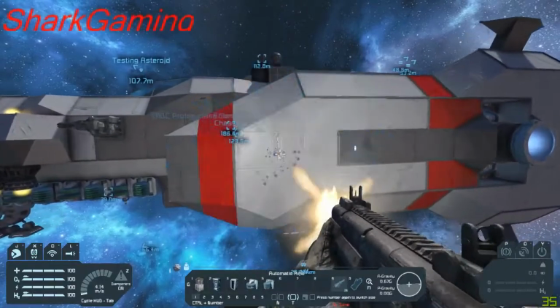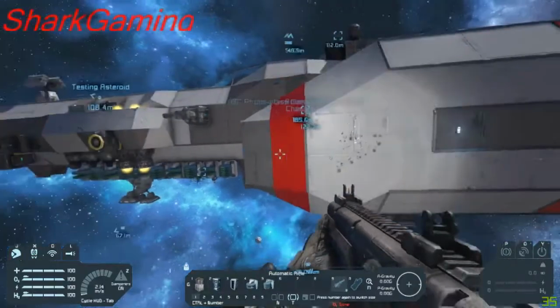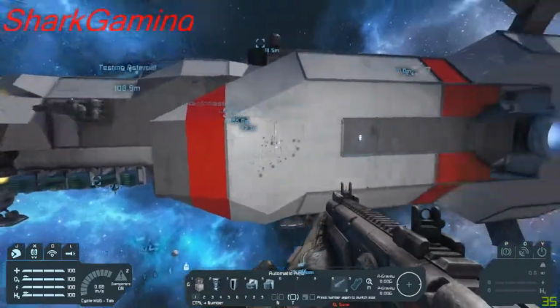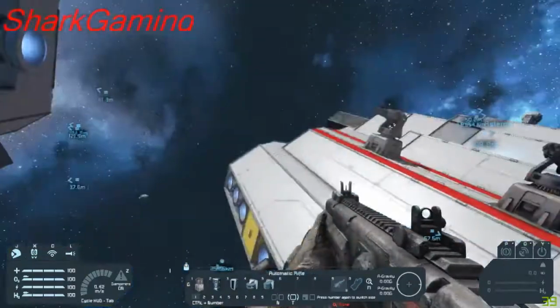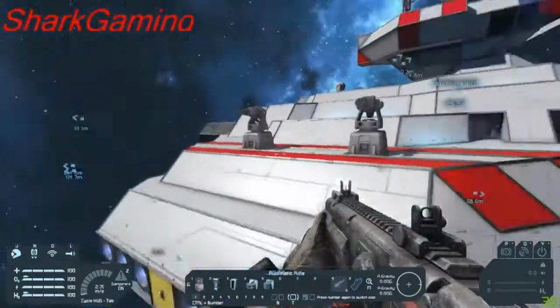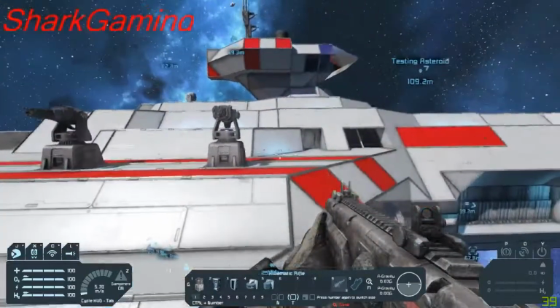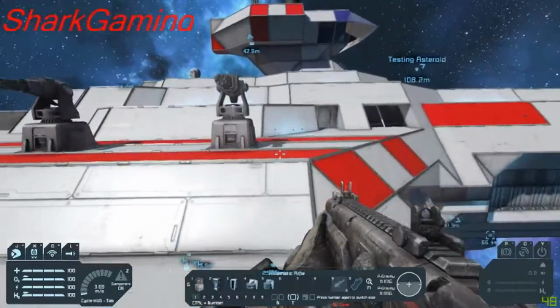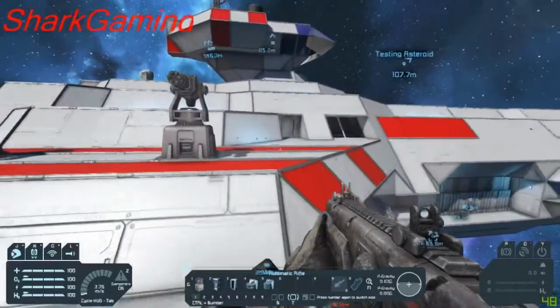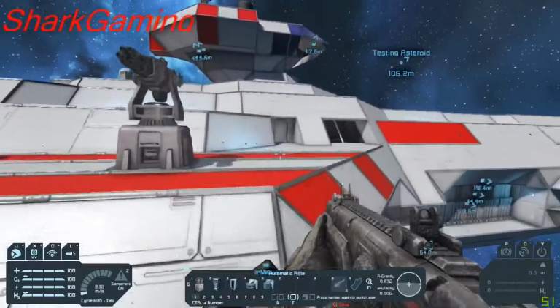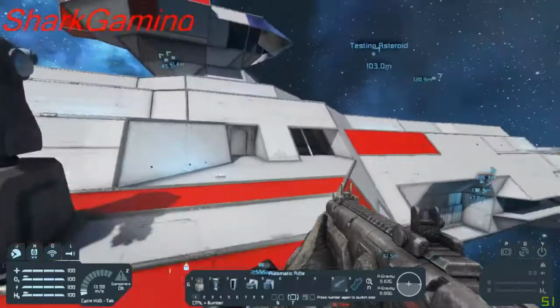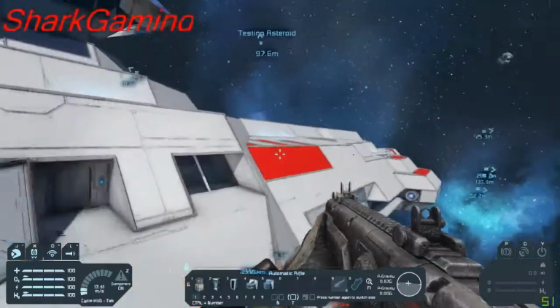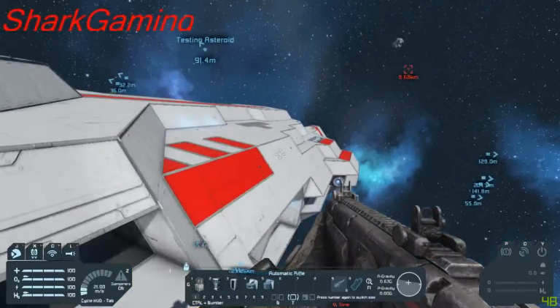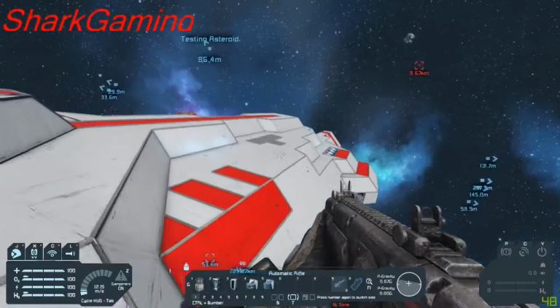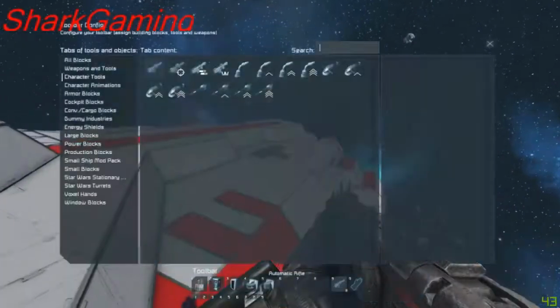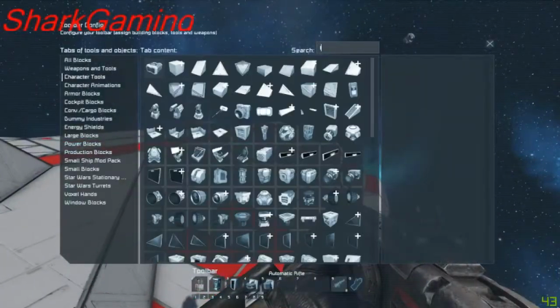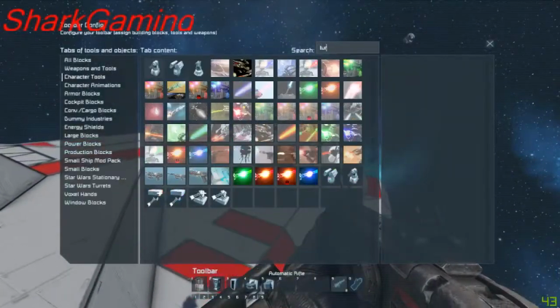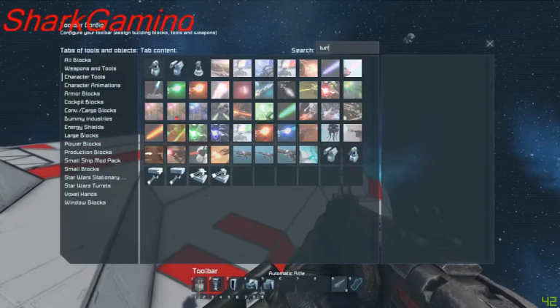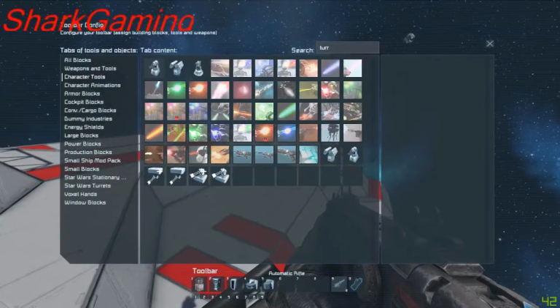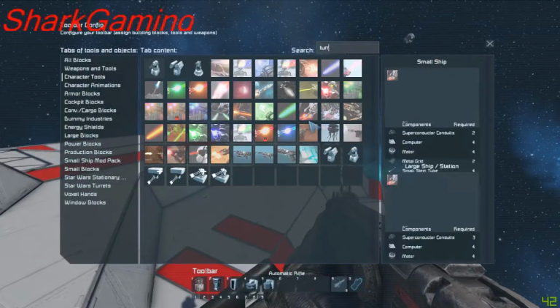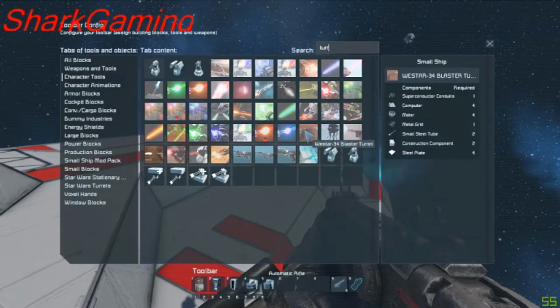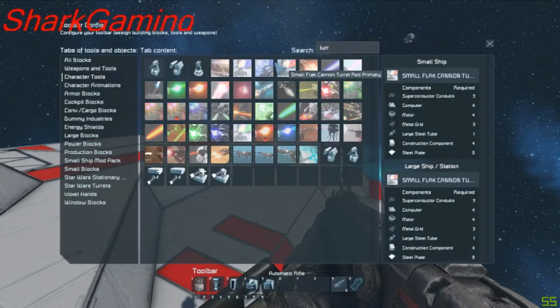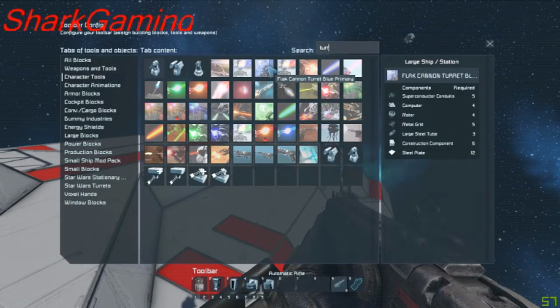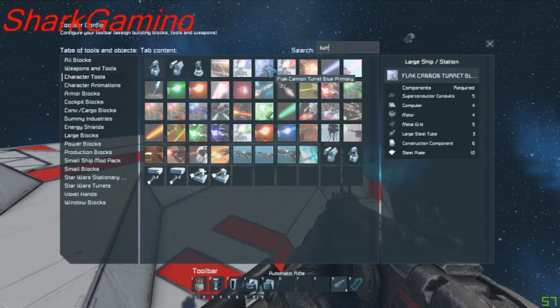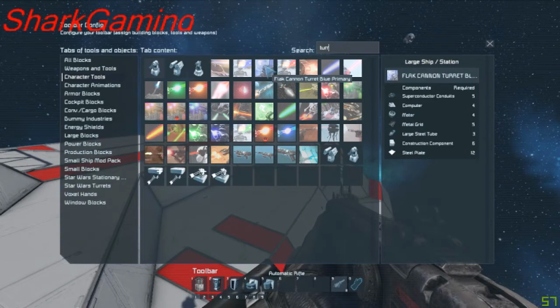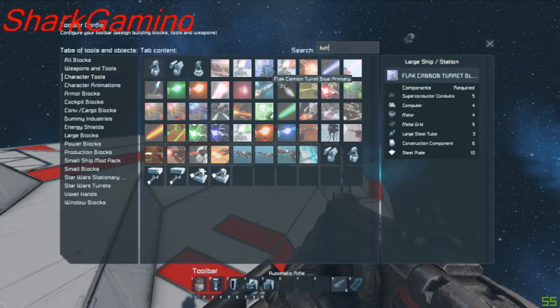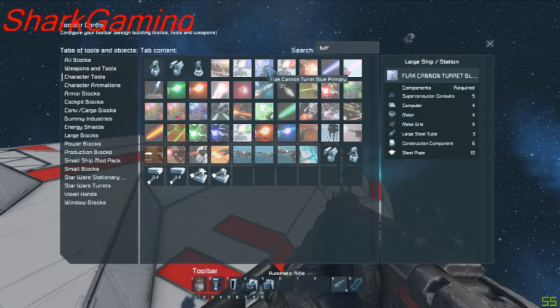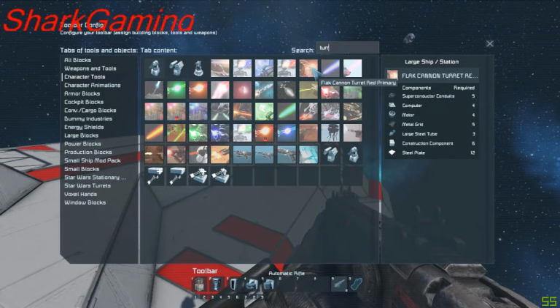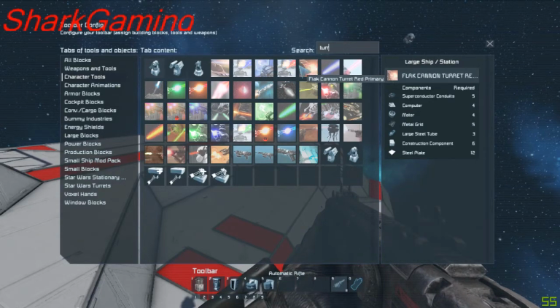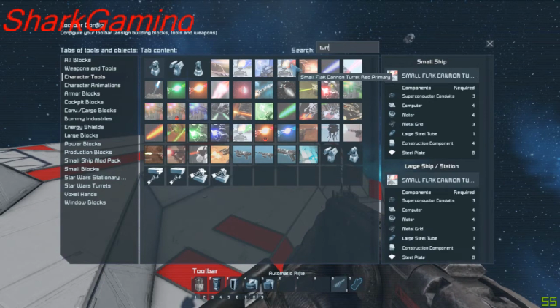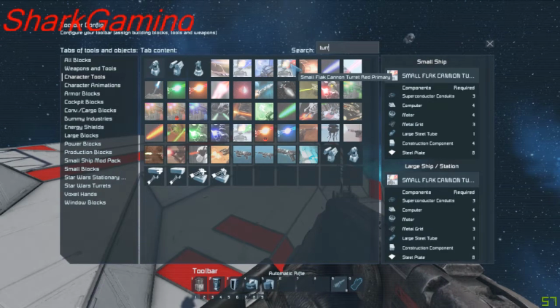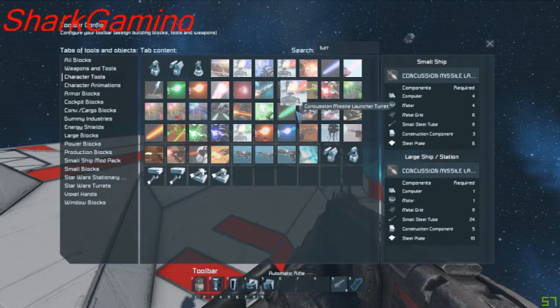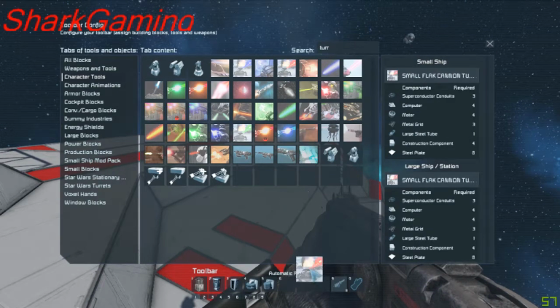I made these shields pretty strong for a purpose — they're on a ship. Let's try some Star Wars turrets. These are not what I'm showing, but you know.